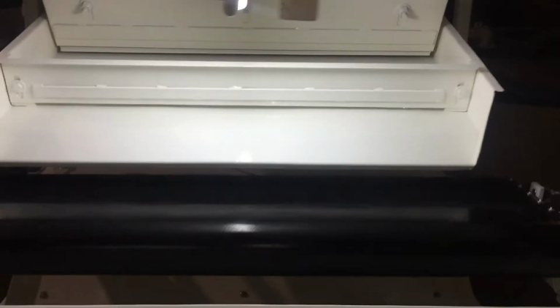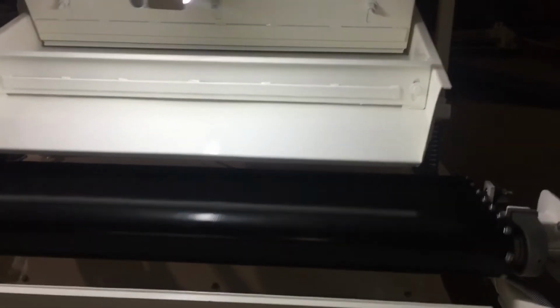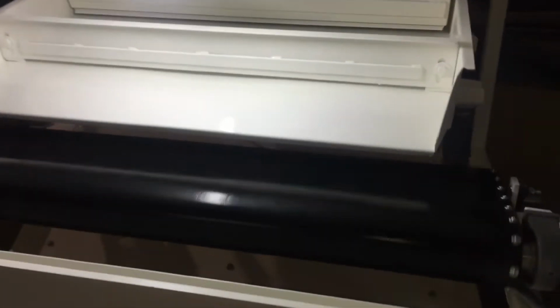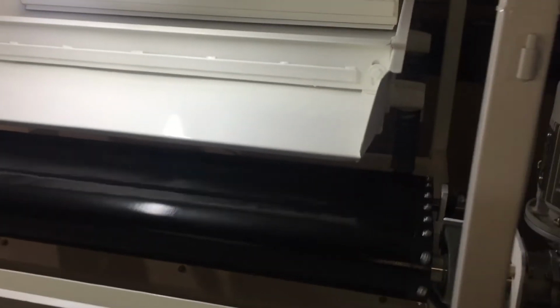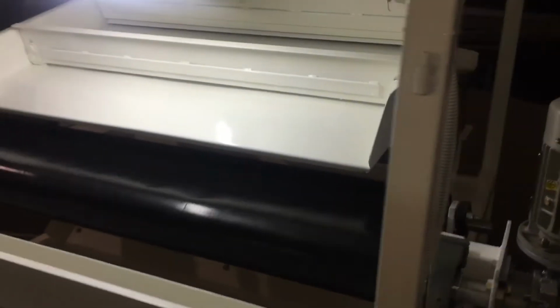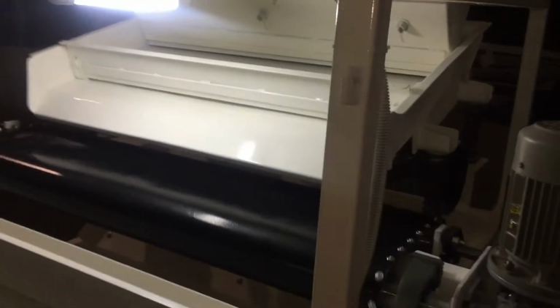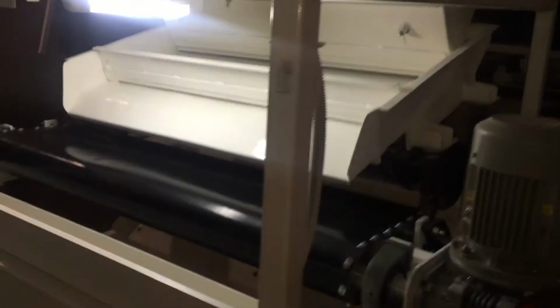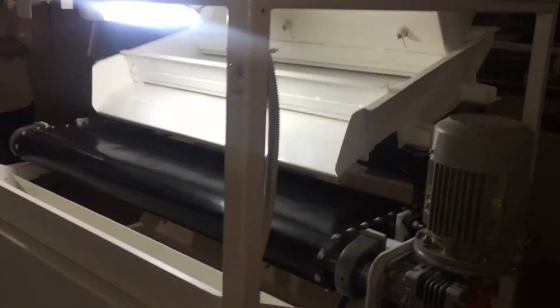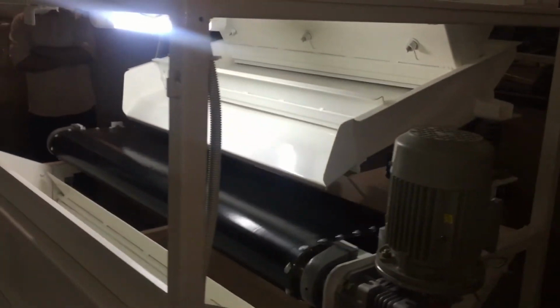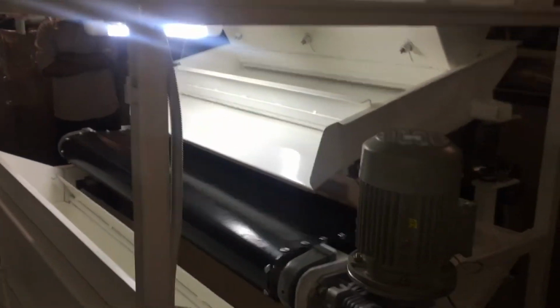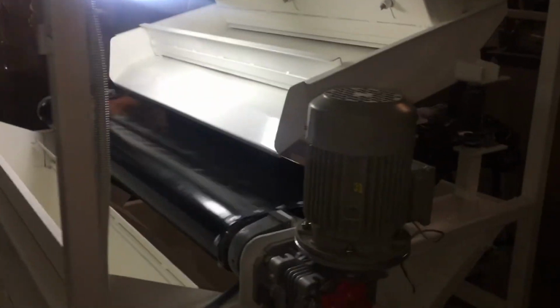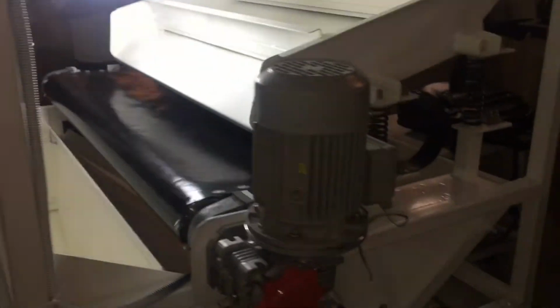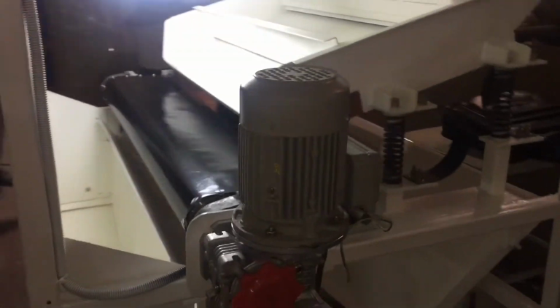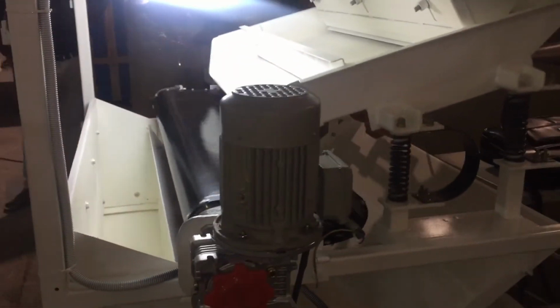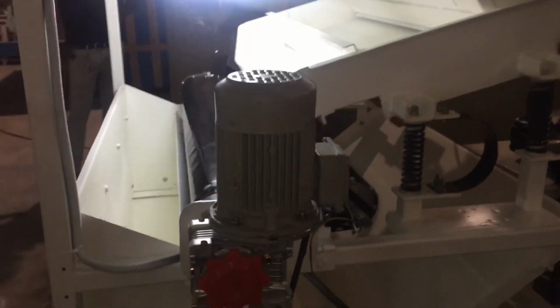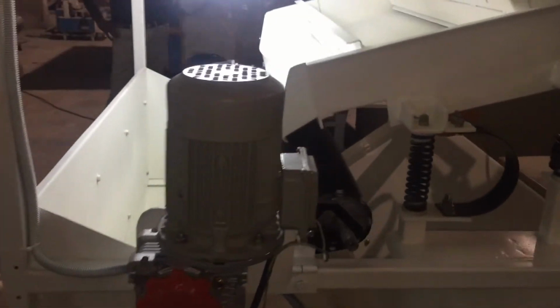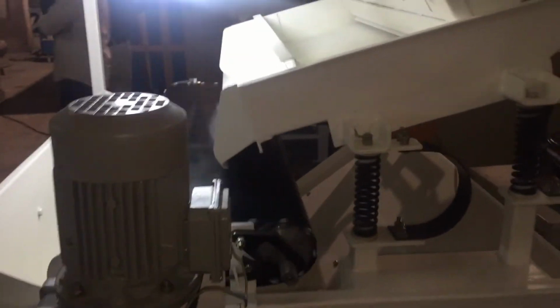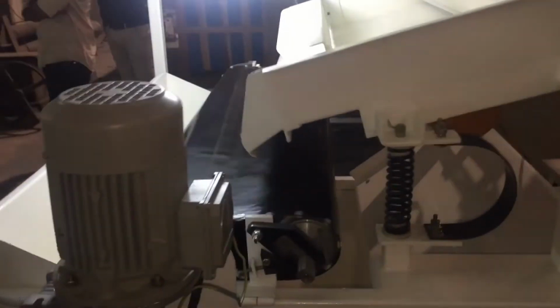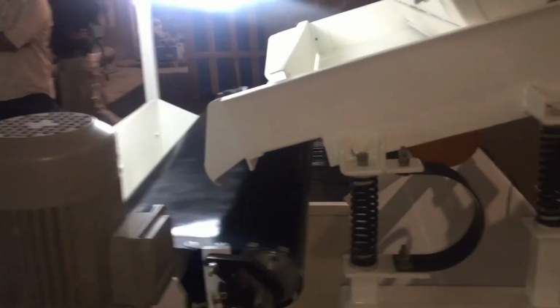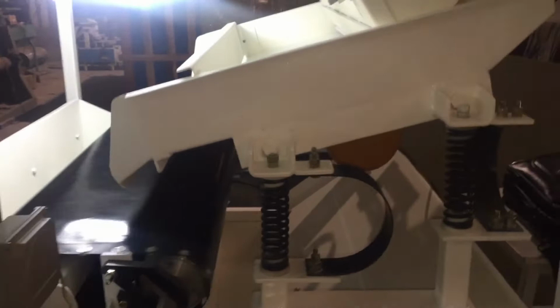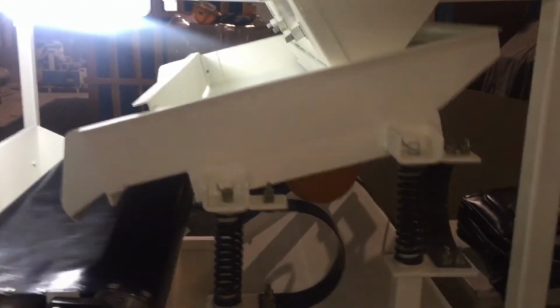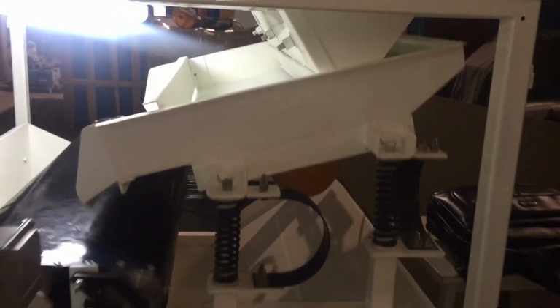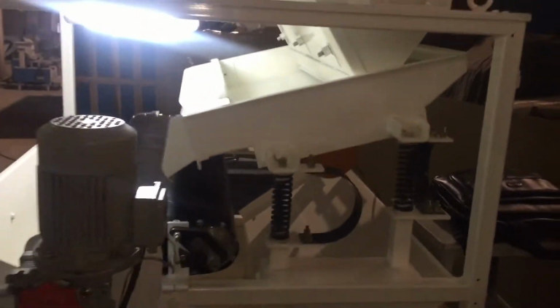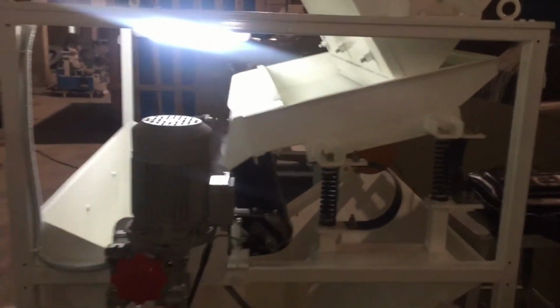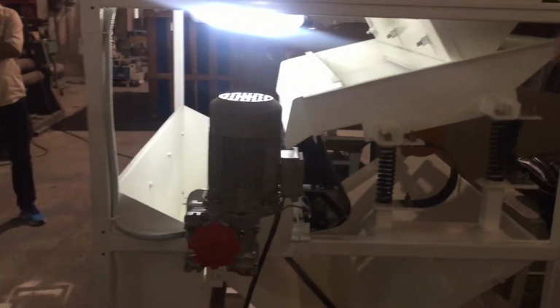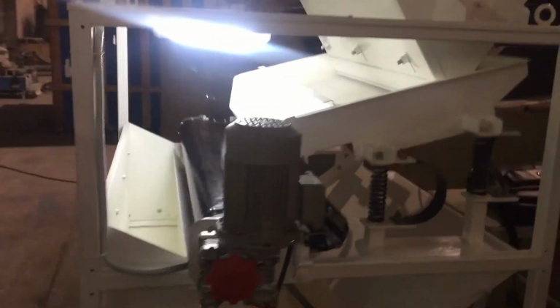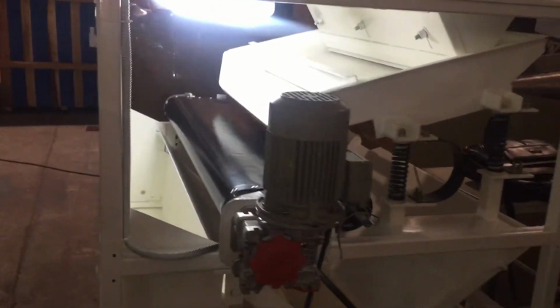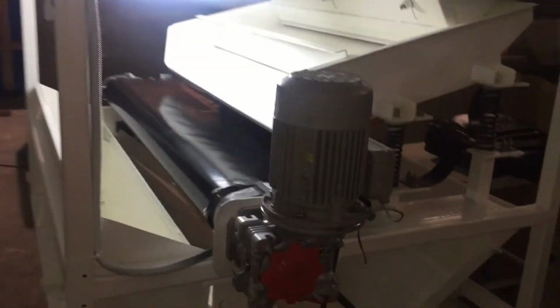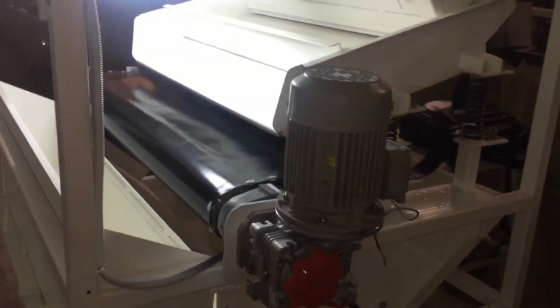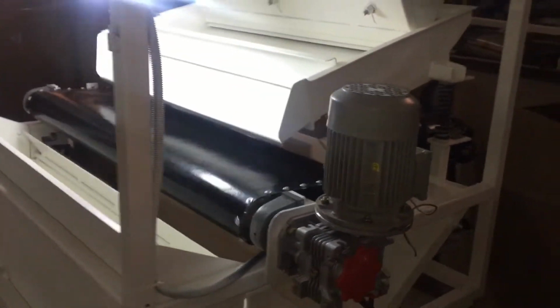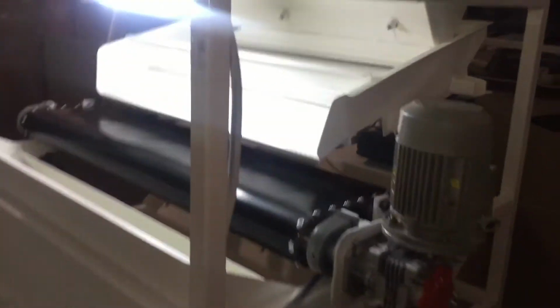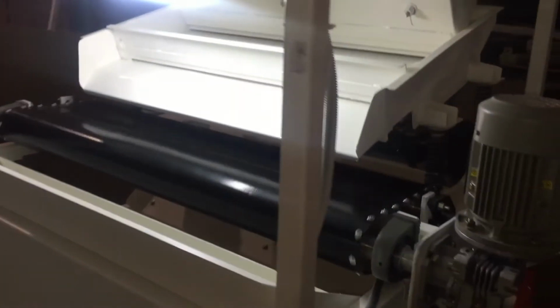Our machine has a power consumption of about 1 horsepower maximum, which is the least power consumption with very high efficiency. This machine has a capacity from 3 metric tons per hour to 30 metric tons per hour.